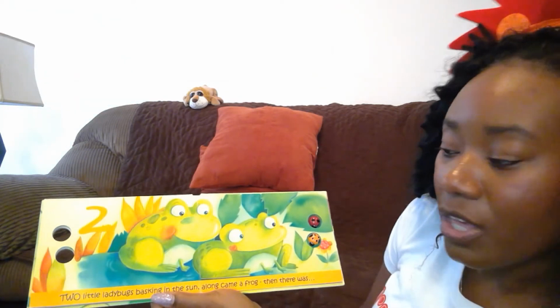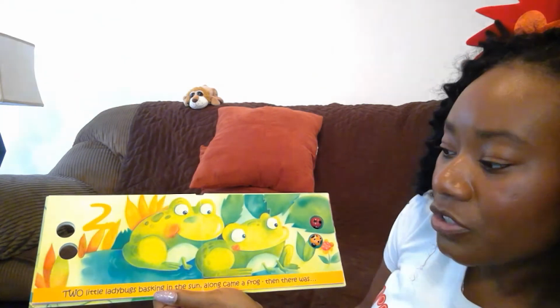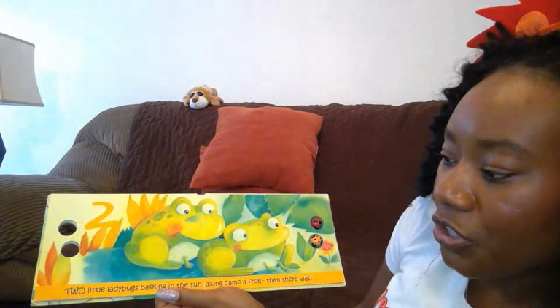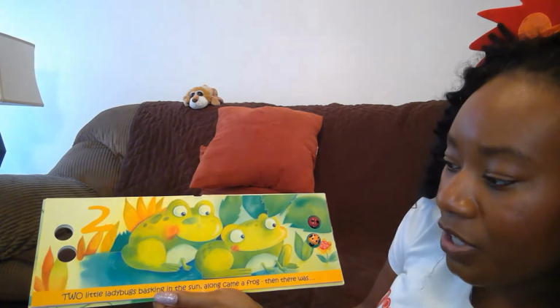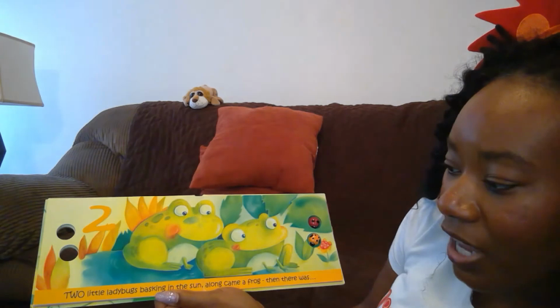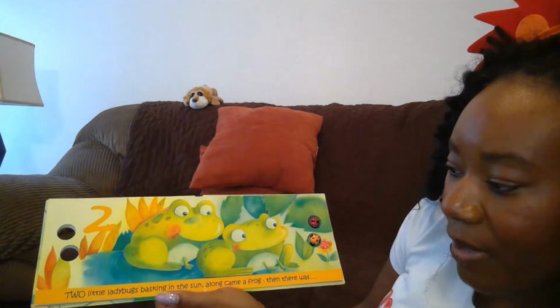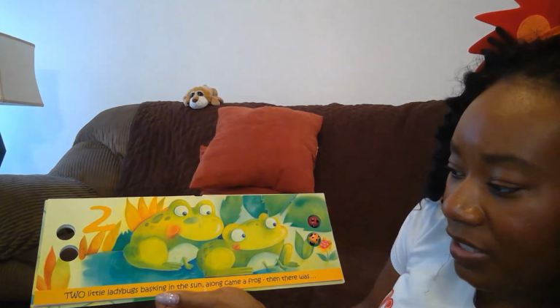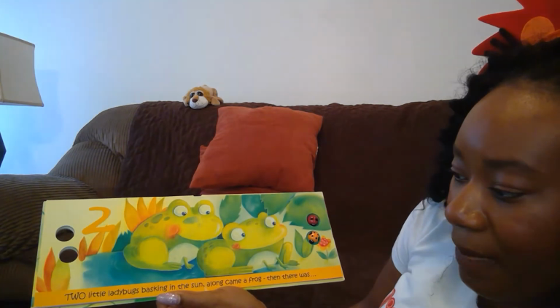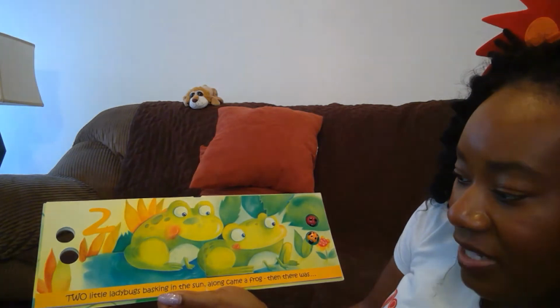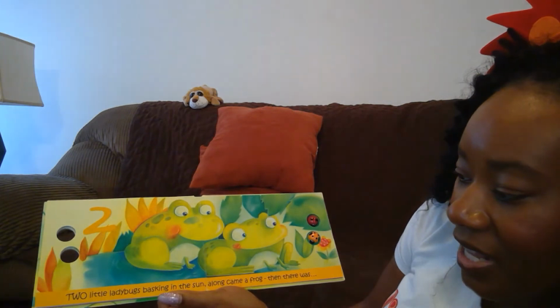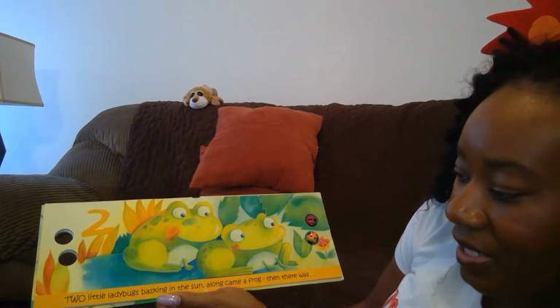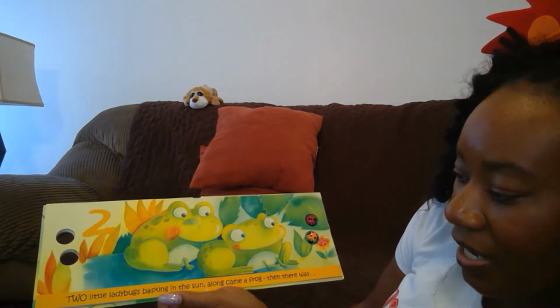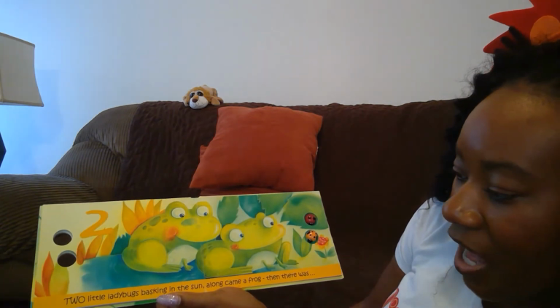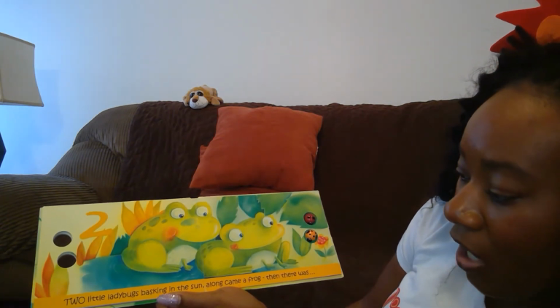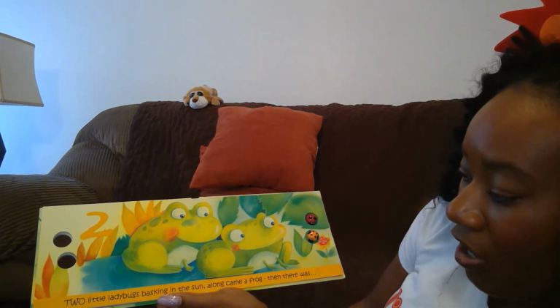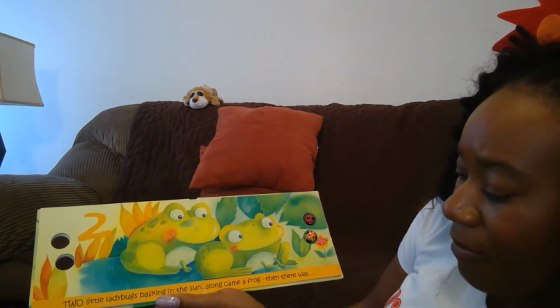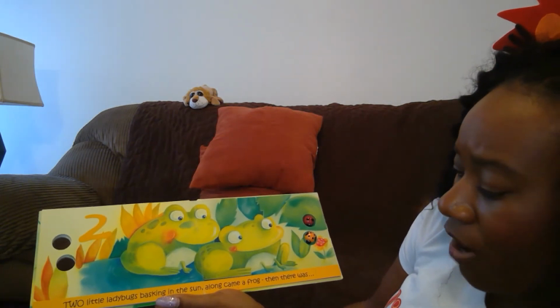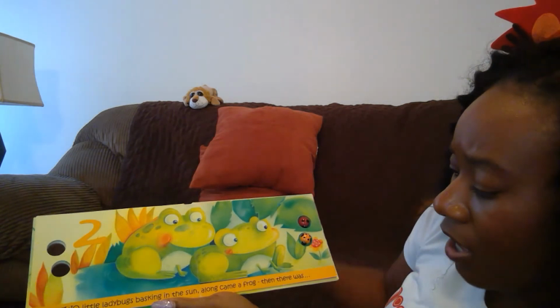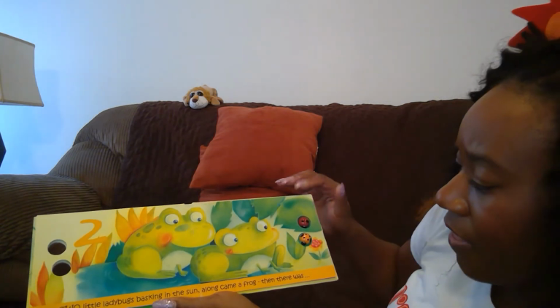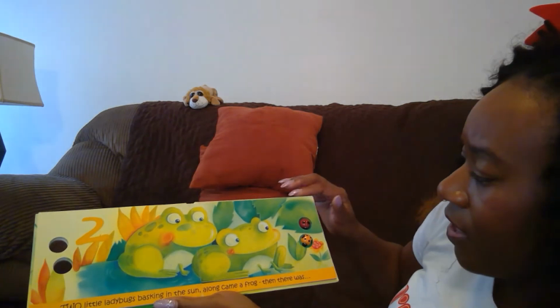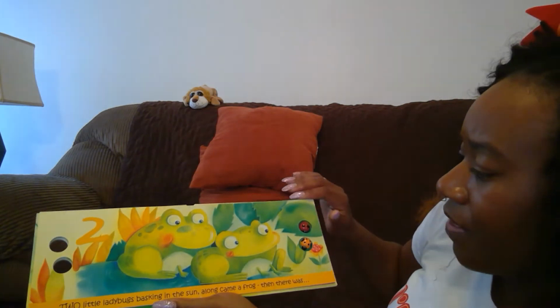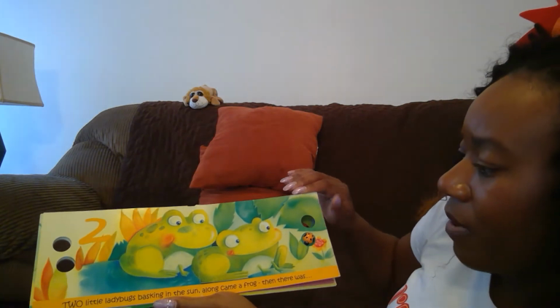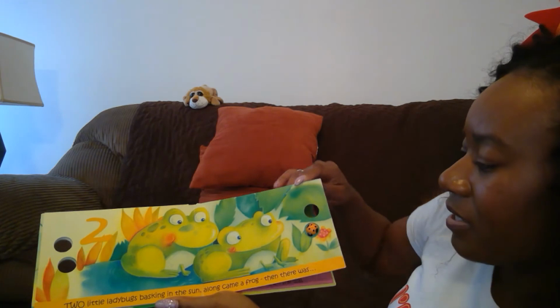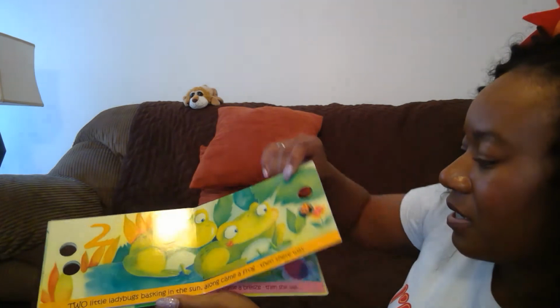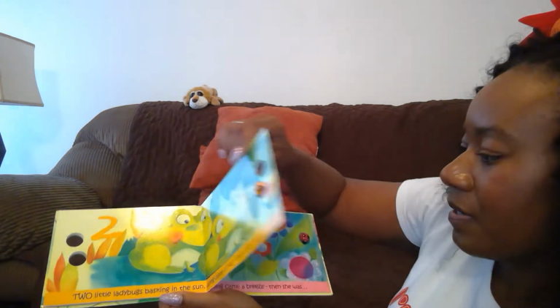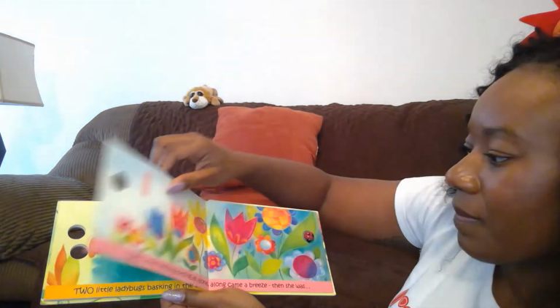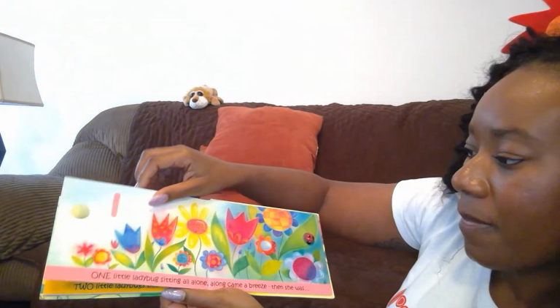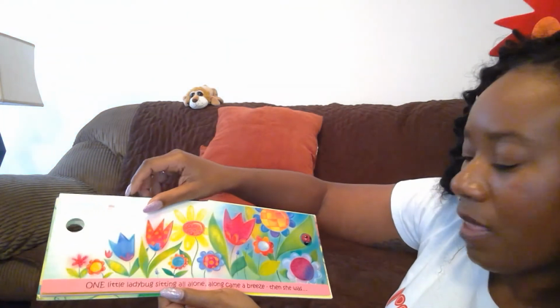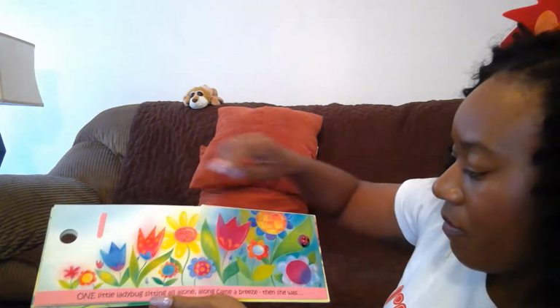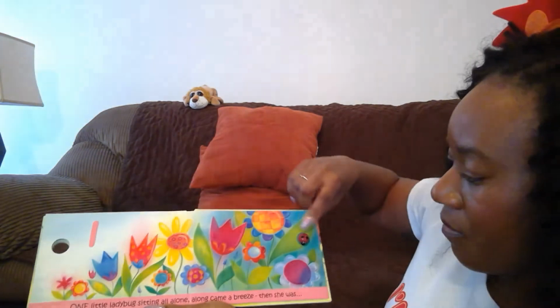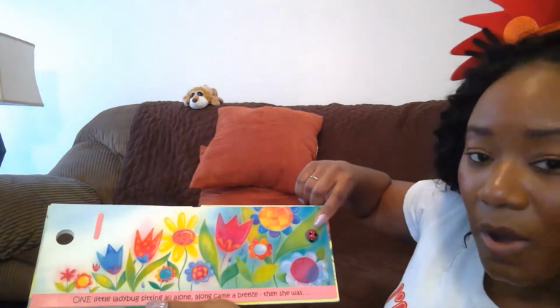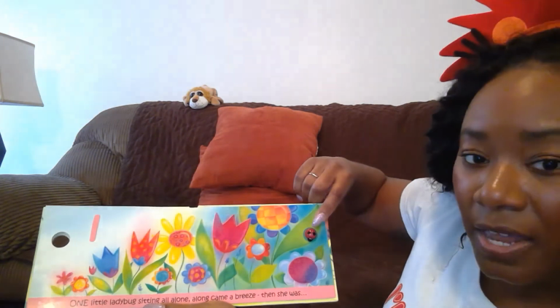Two little ladybugs basking in the sun. Along came a frog and then there was one.